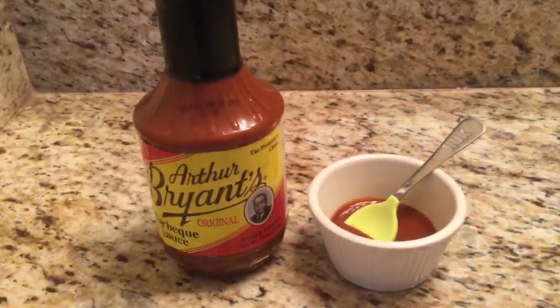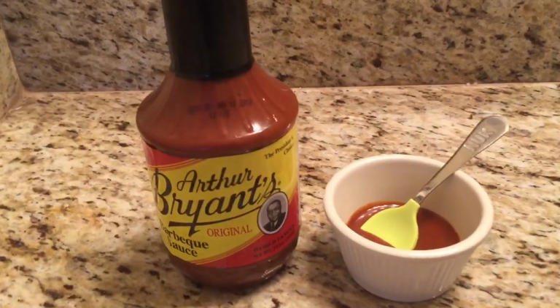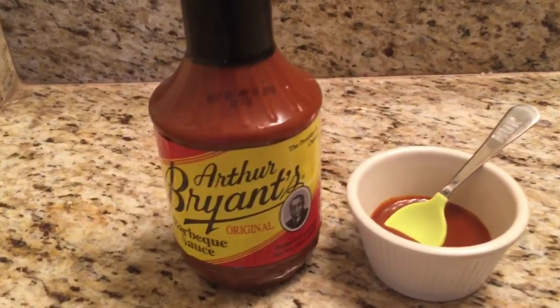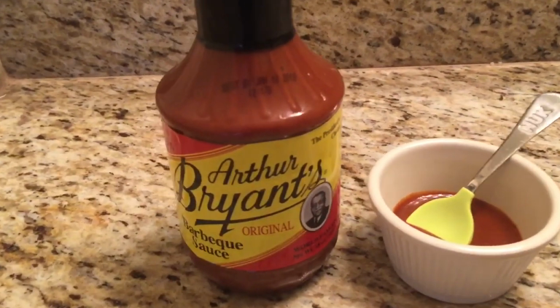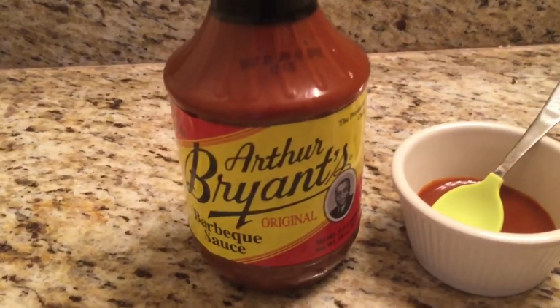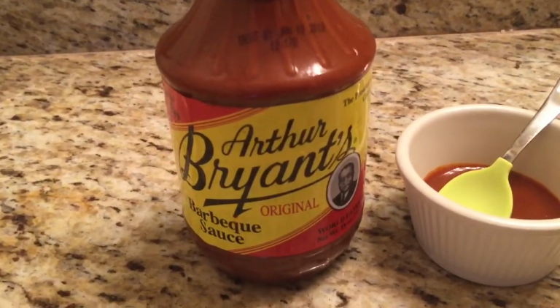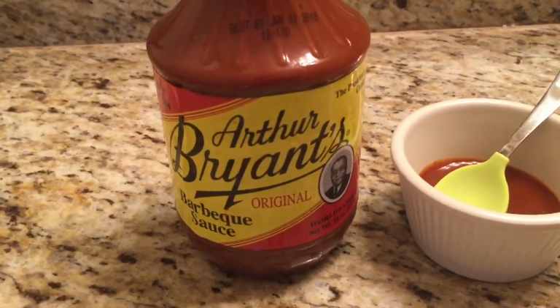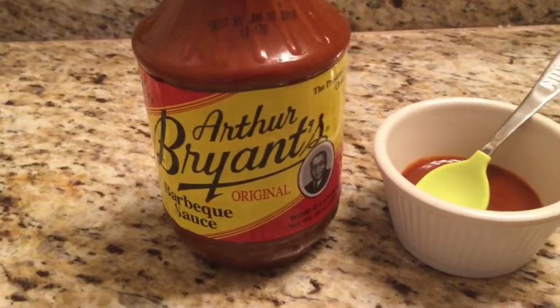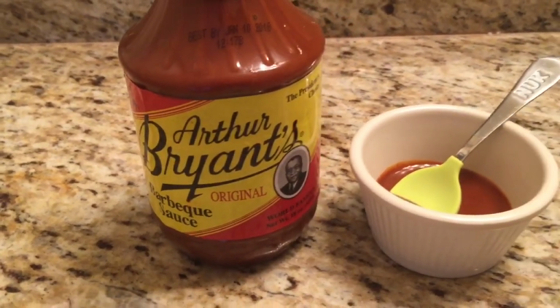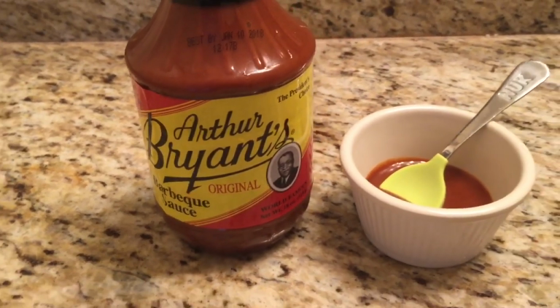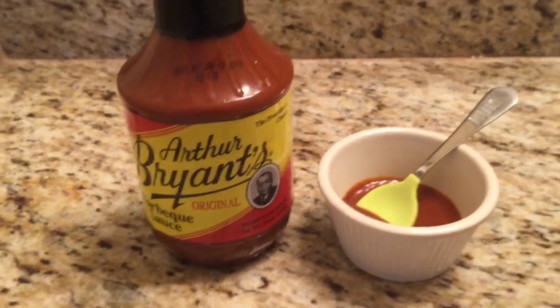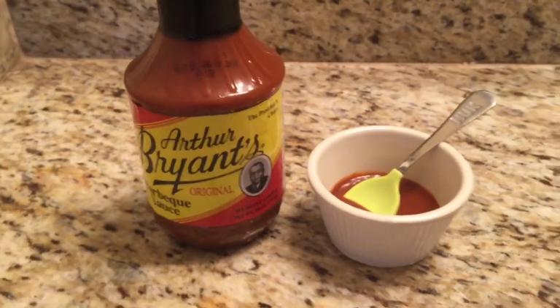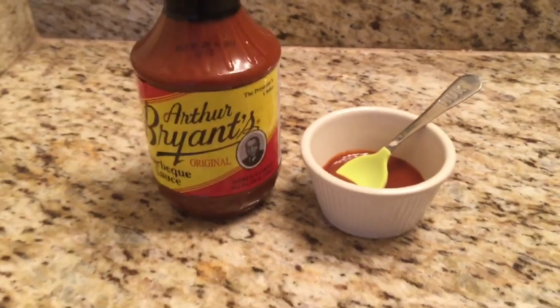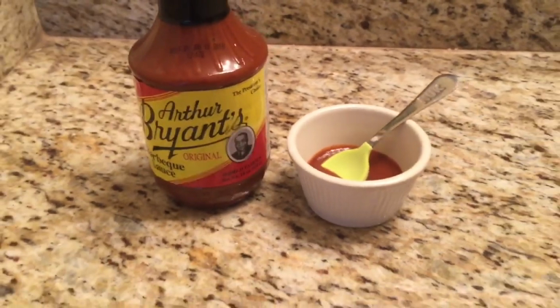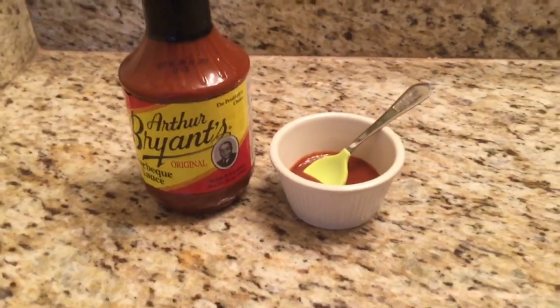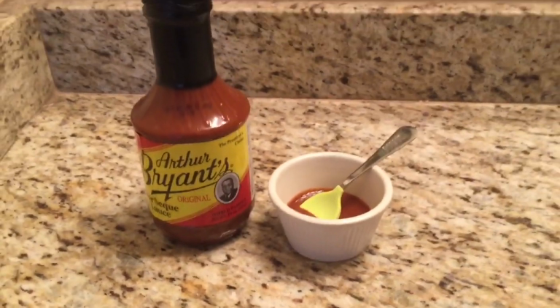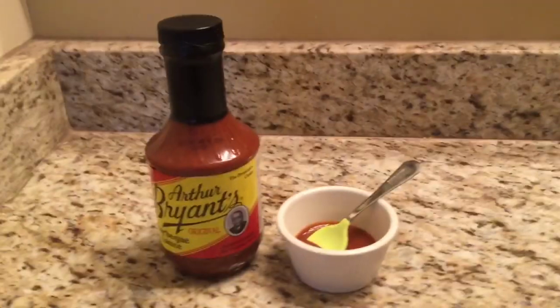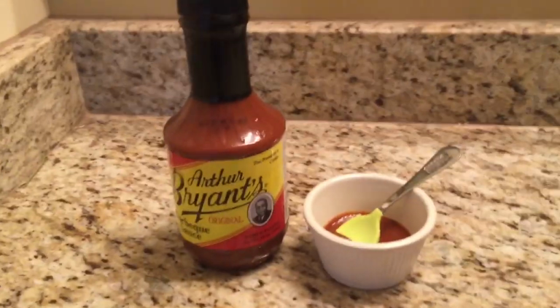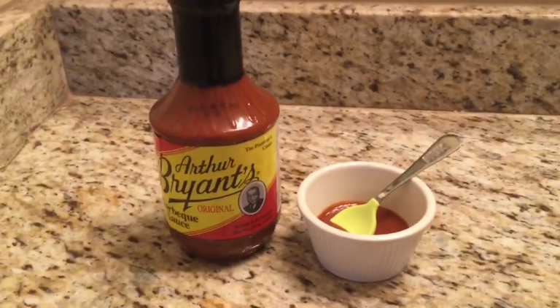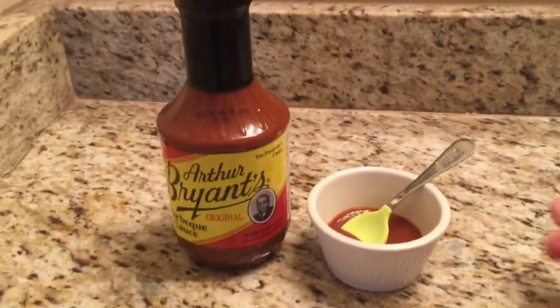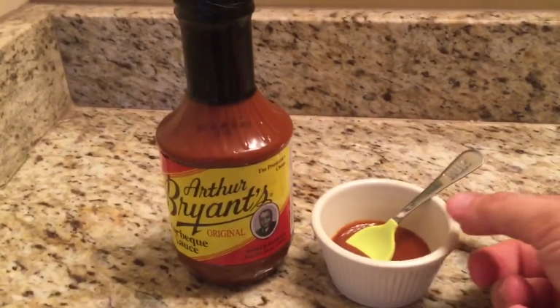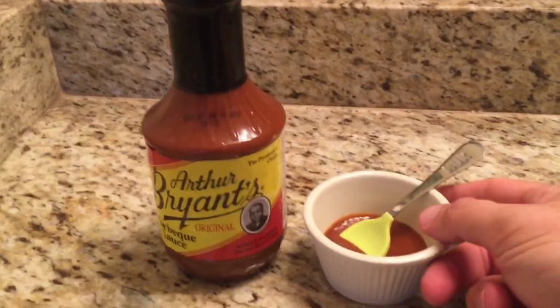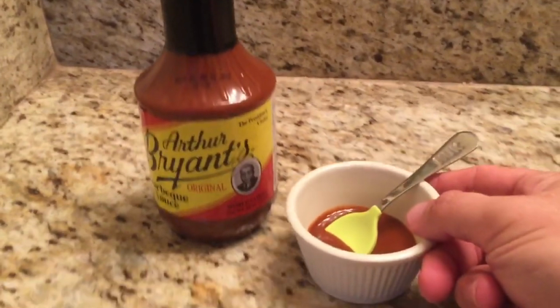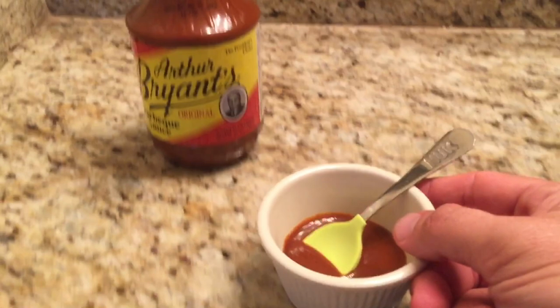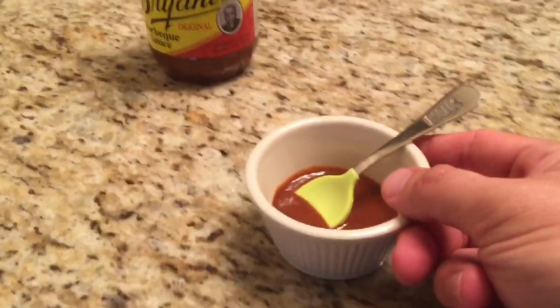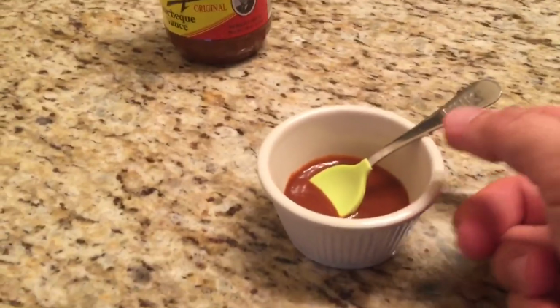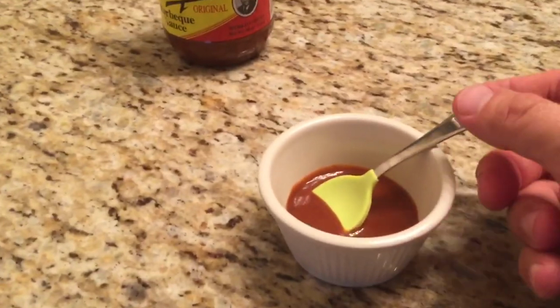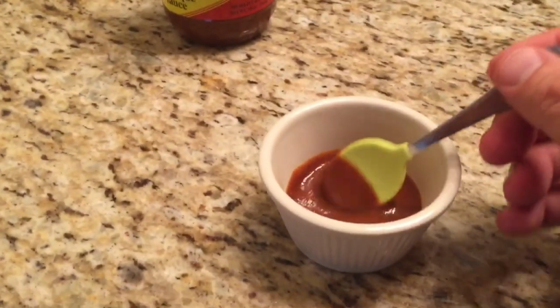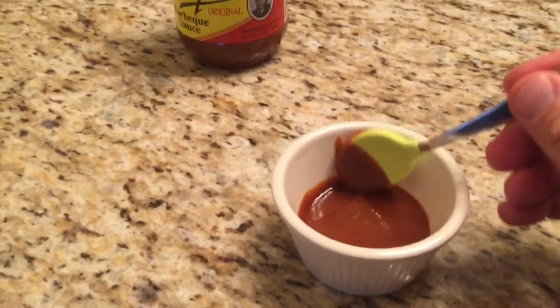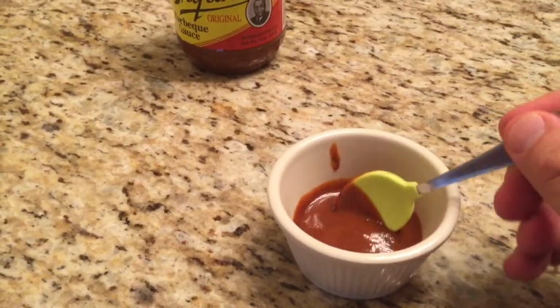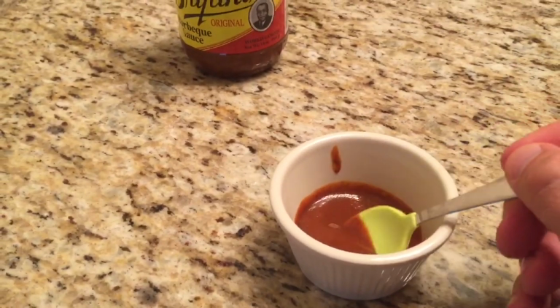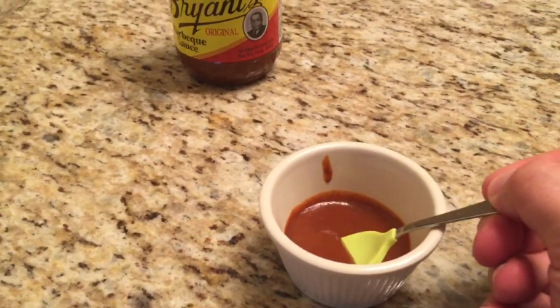It's Arthur Bryant's original barbecue sauce. My boss talks about this stuff all the time. I haven't tried it — I just opened it. I didn't even smell it. I'll do all that with you right here.